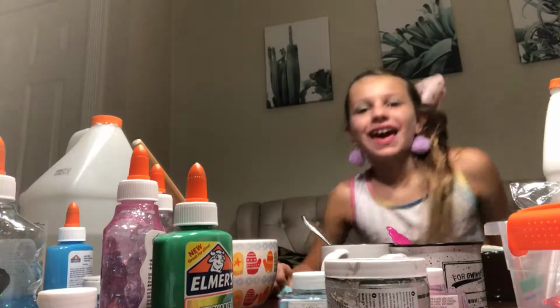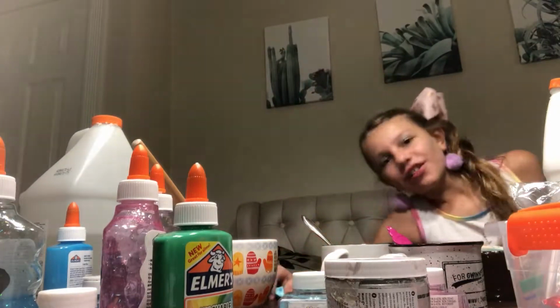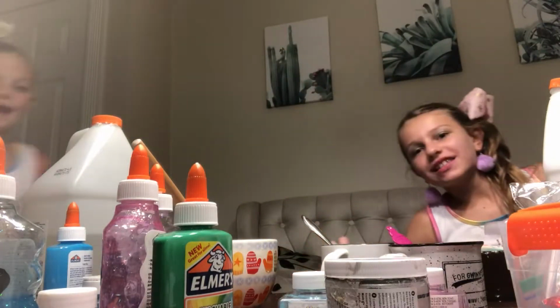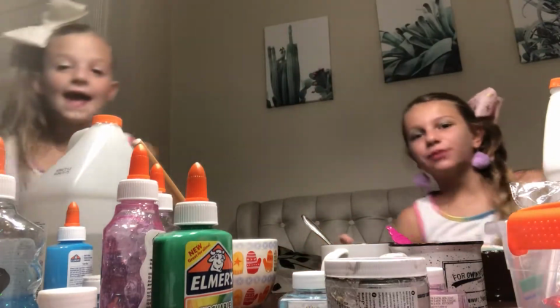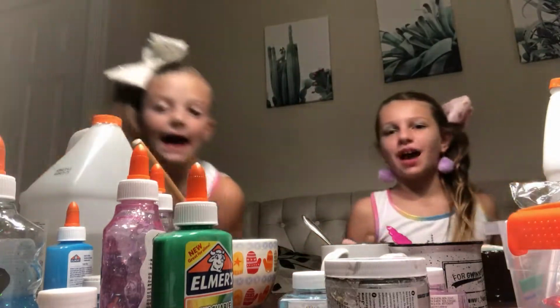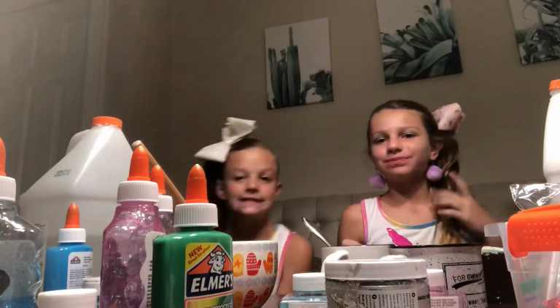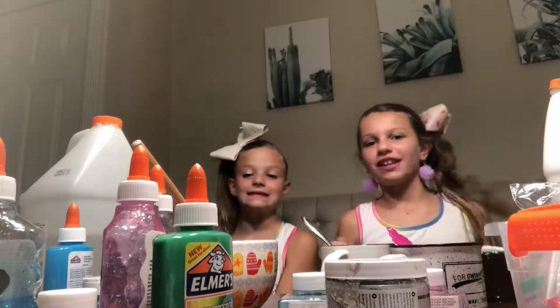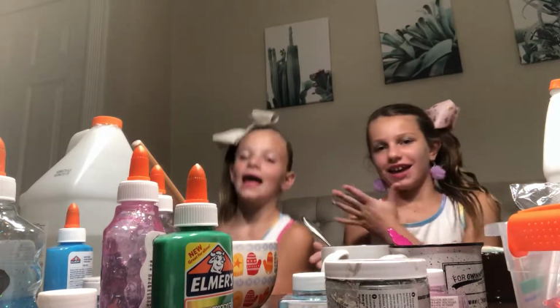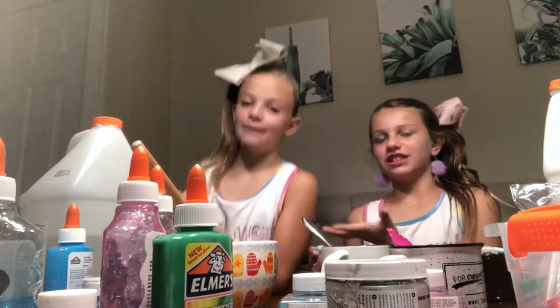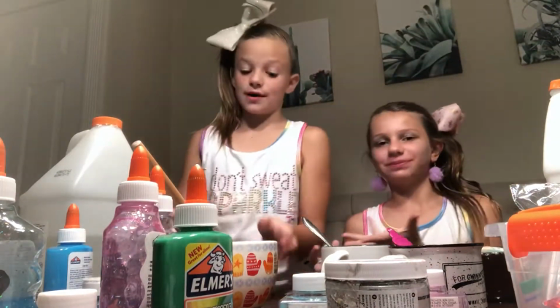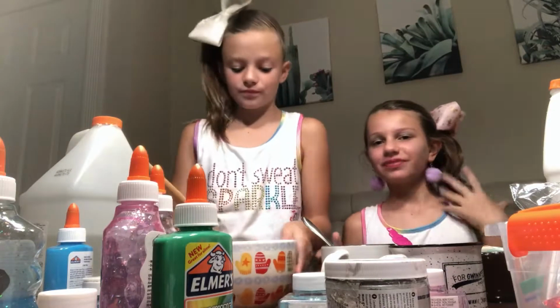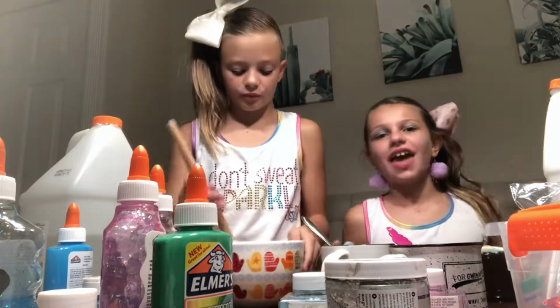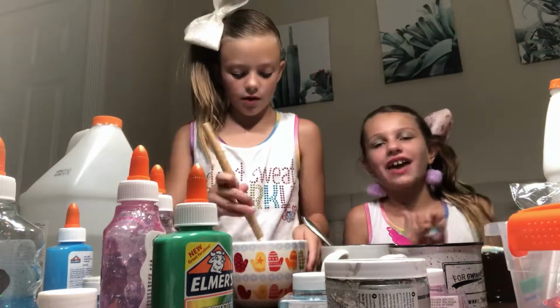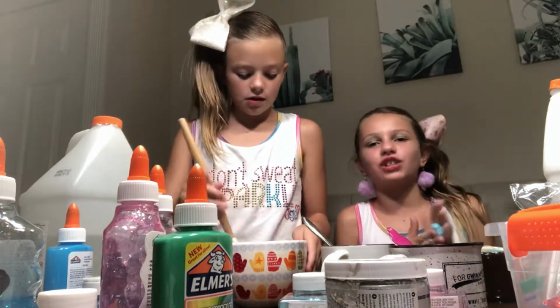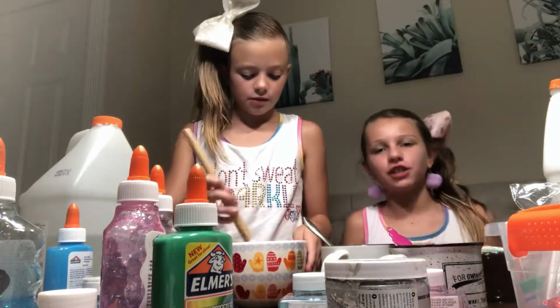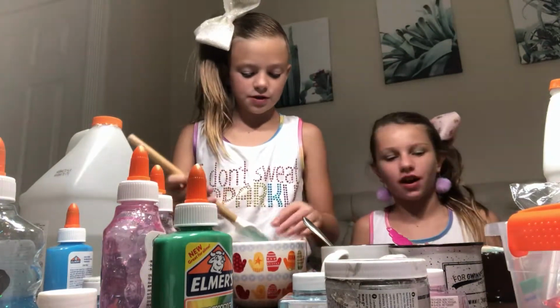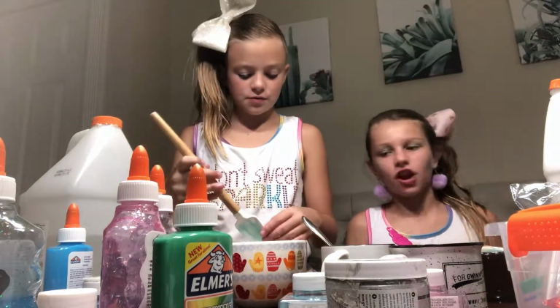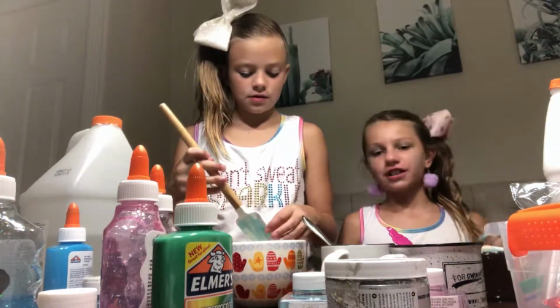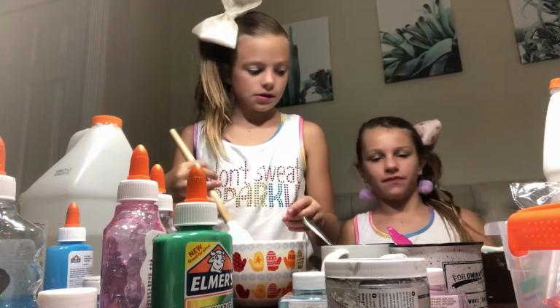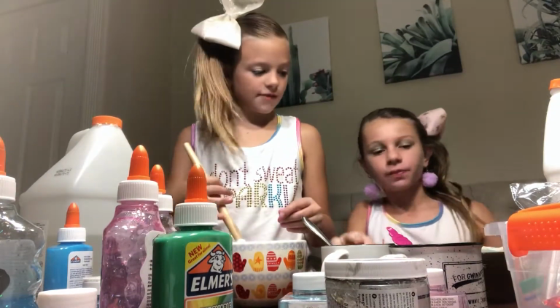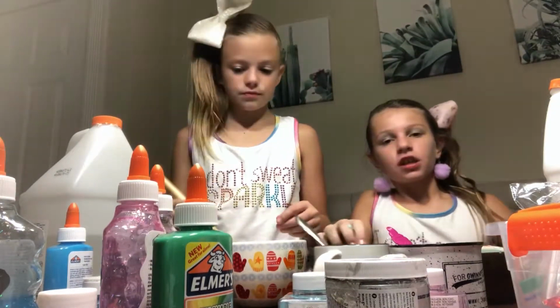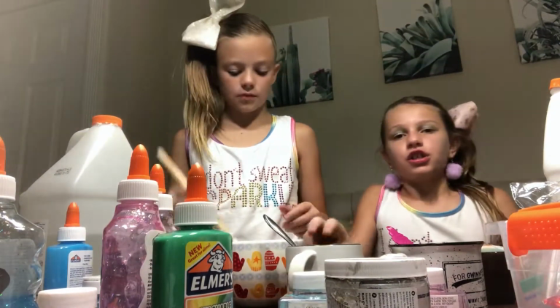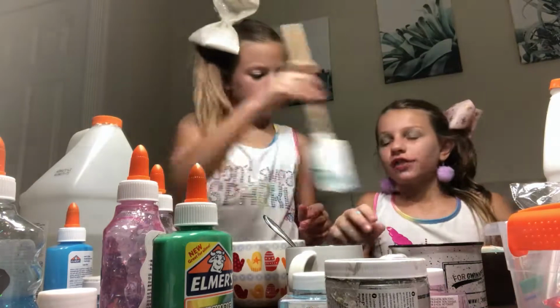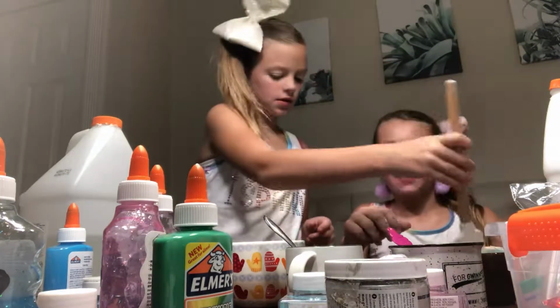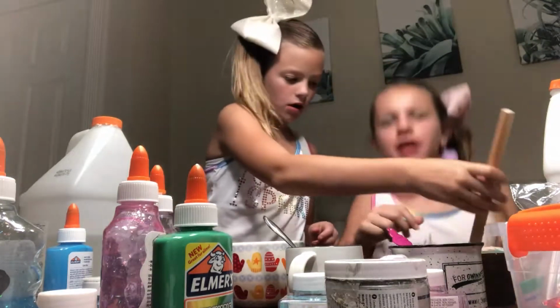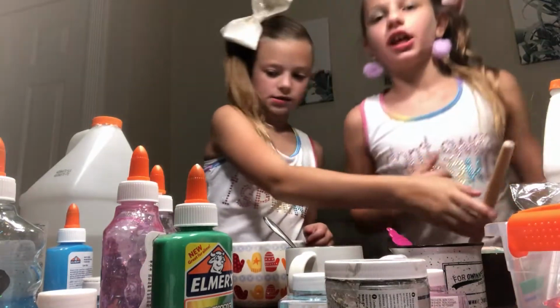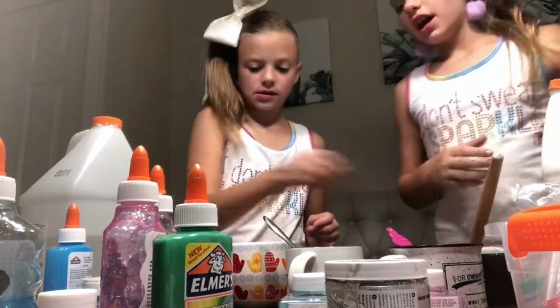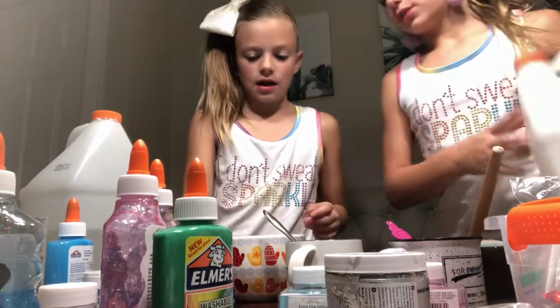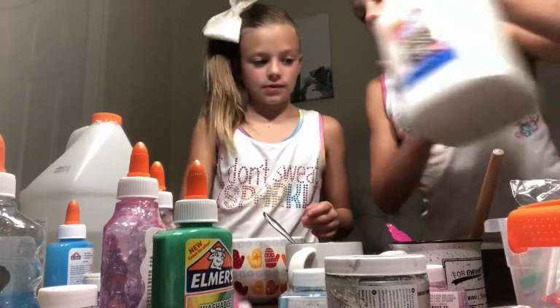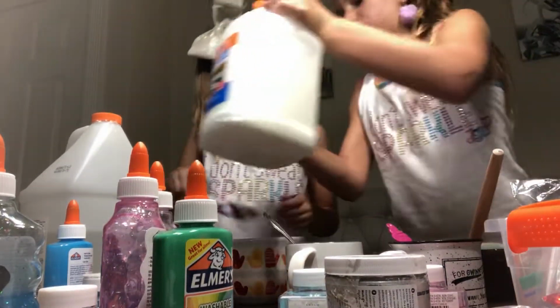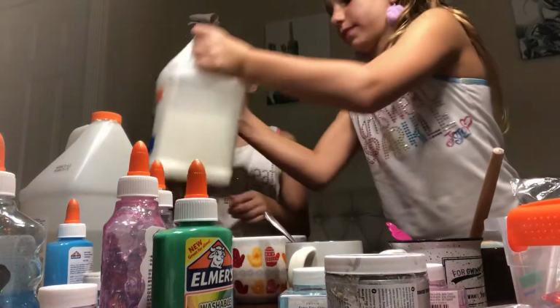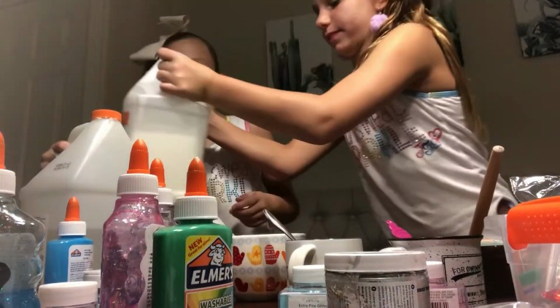Hello guys! Hey guys, I'm Molly. I'm Zoe. And this is our part two of our slime video. So this time I'm making clear and she's making mine. So let's switch.